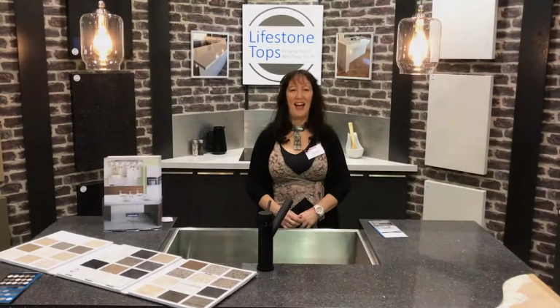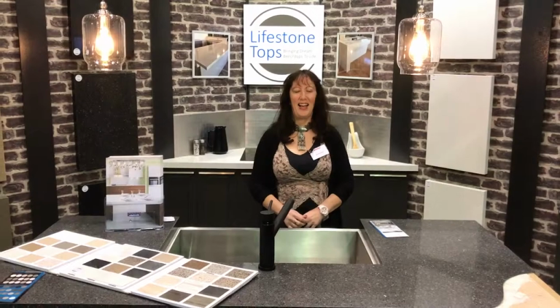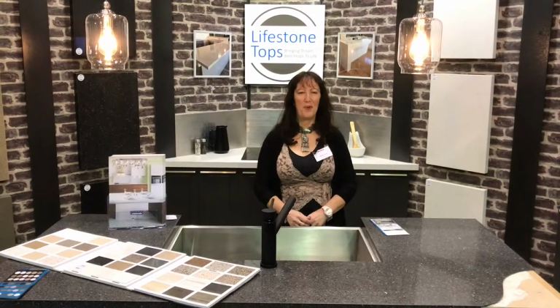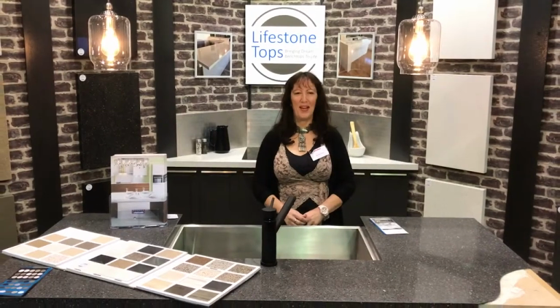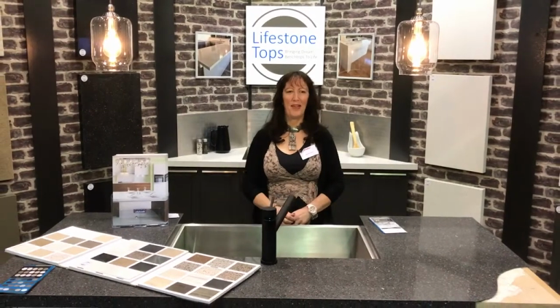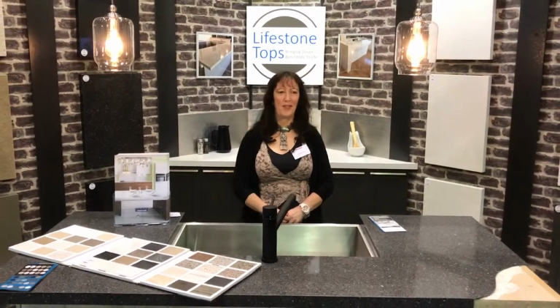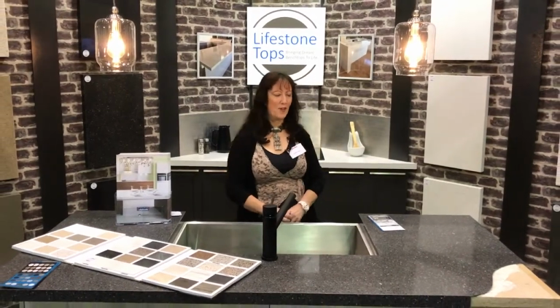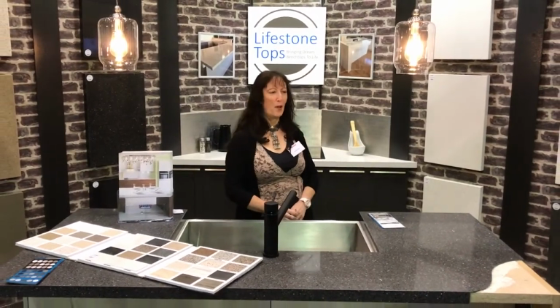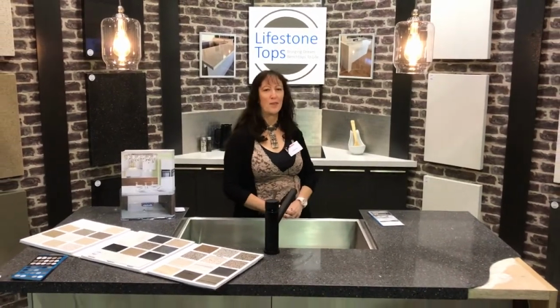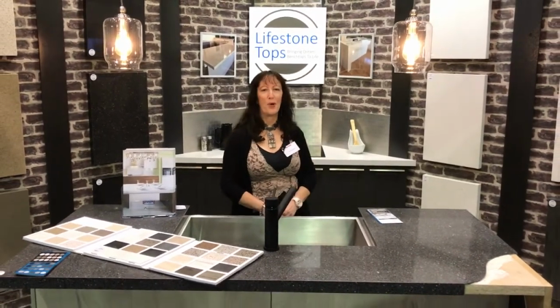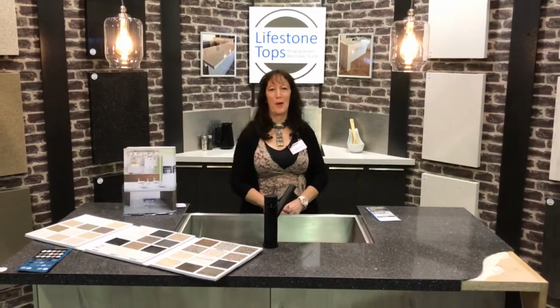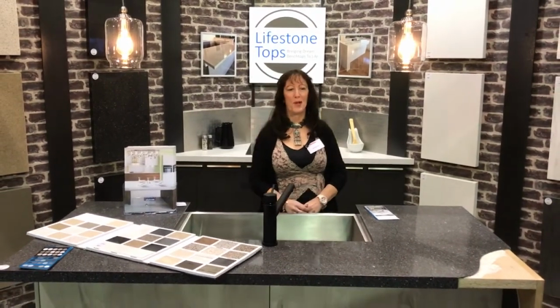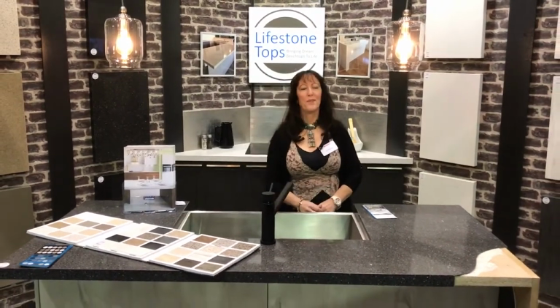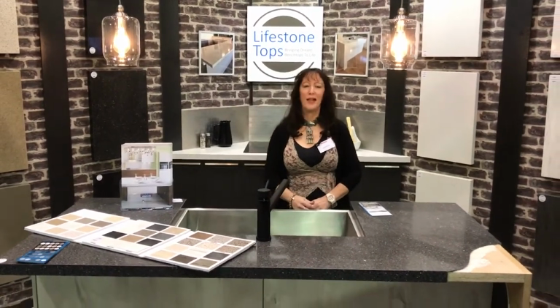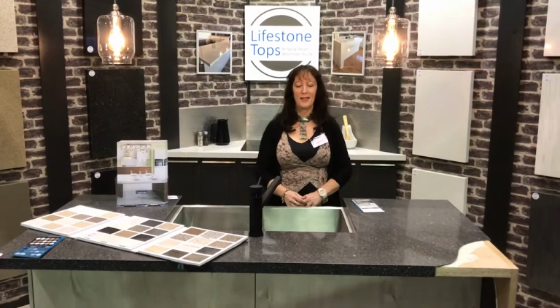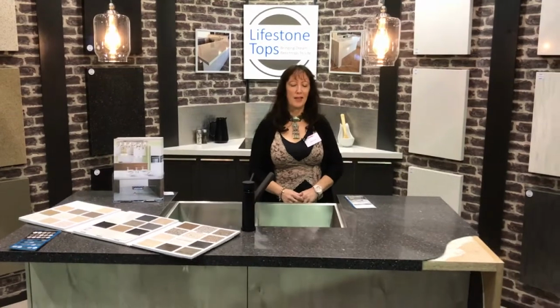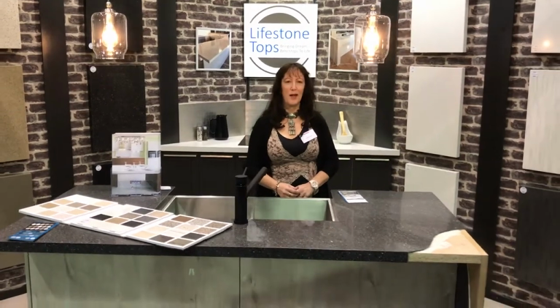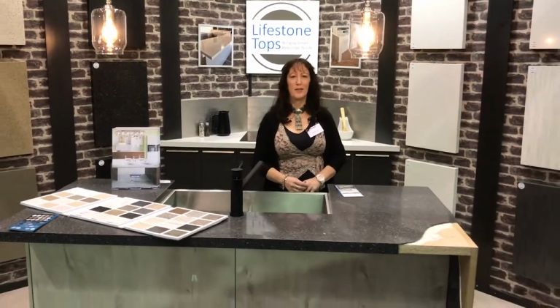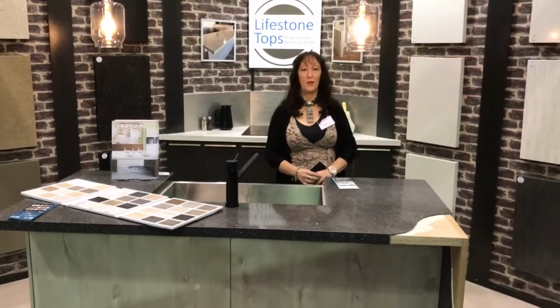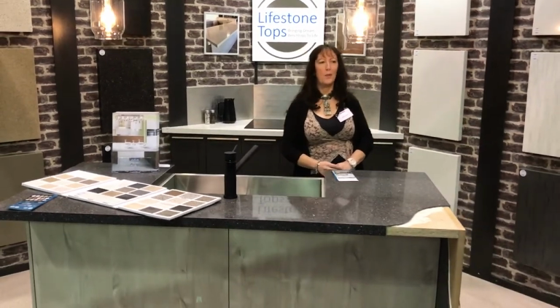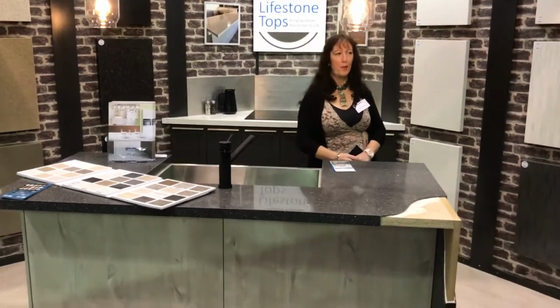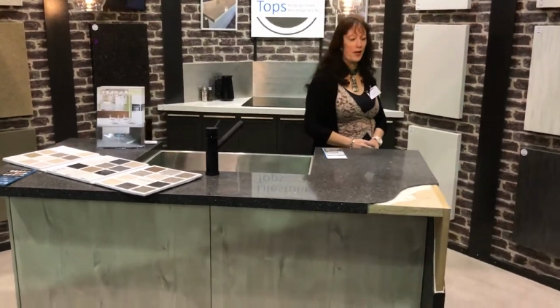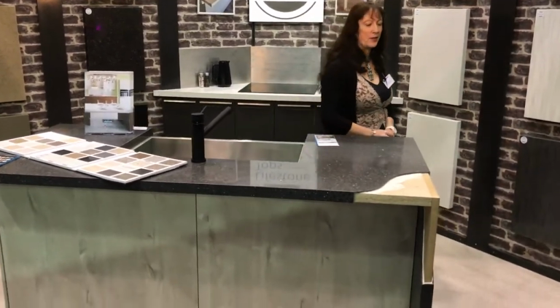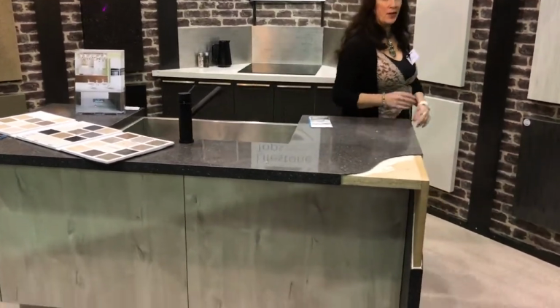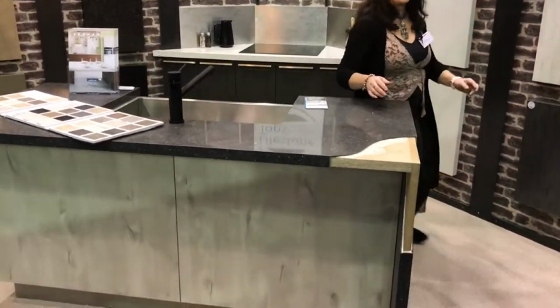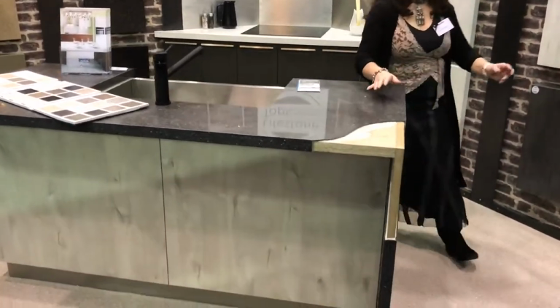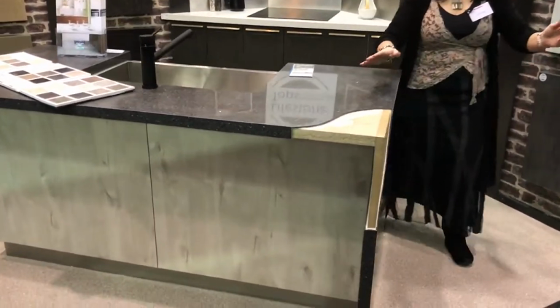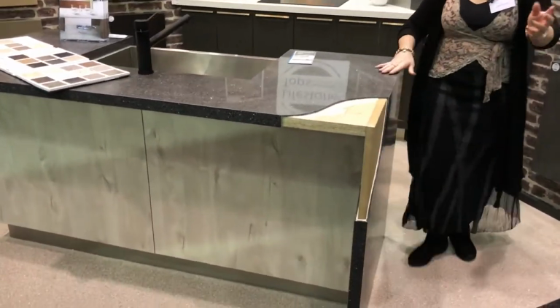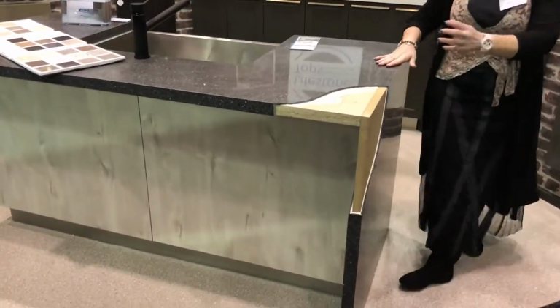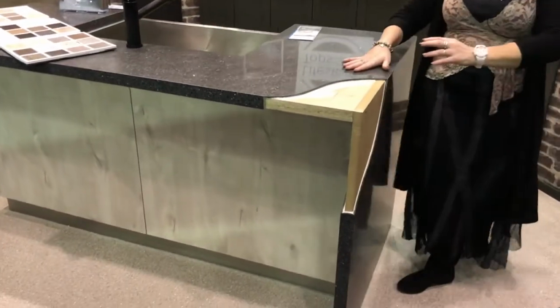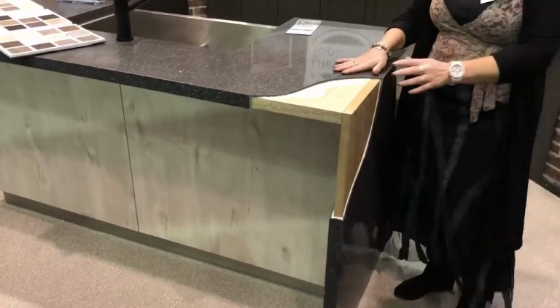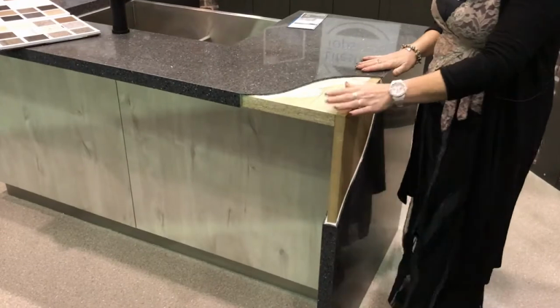Hi, I'm Moira, I'm here with Lifestone Tops at the Perth Home Show. I'd like to take this time to tell you all about our products. If you come a little bit closer, I'll show you our bench tops.